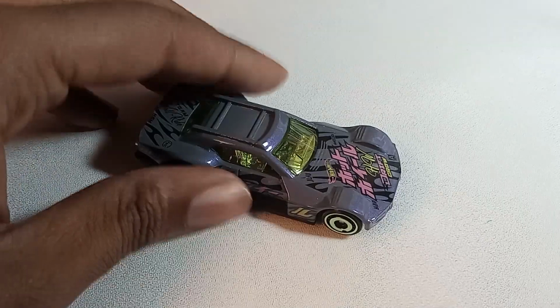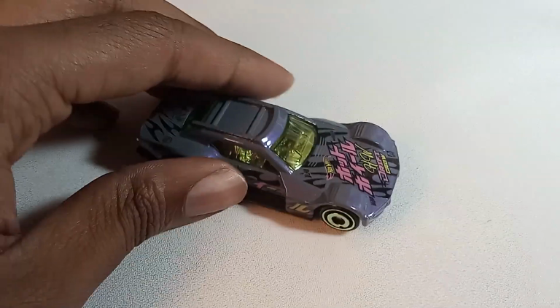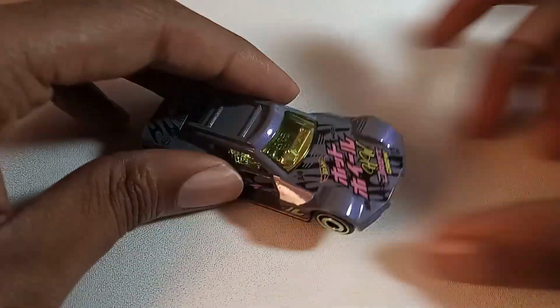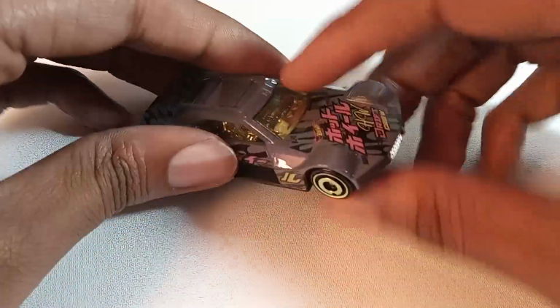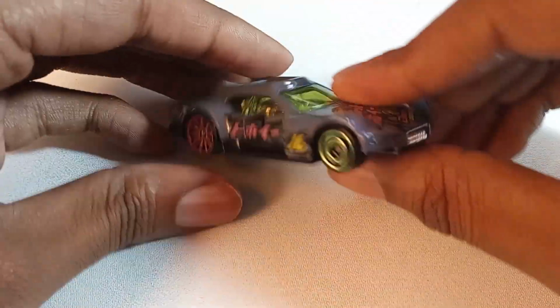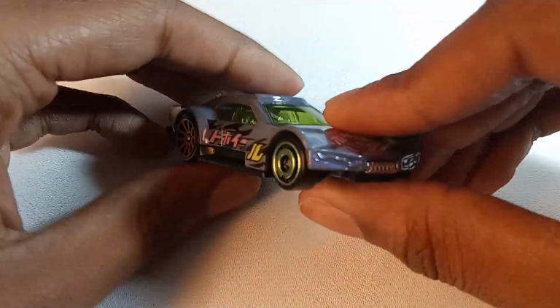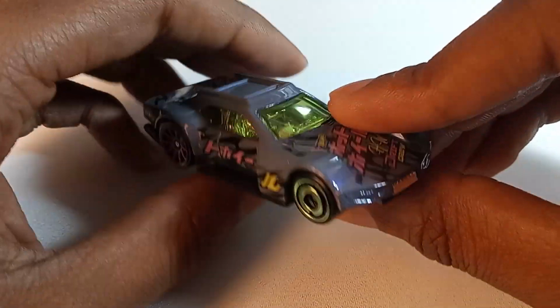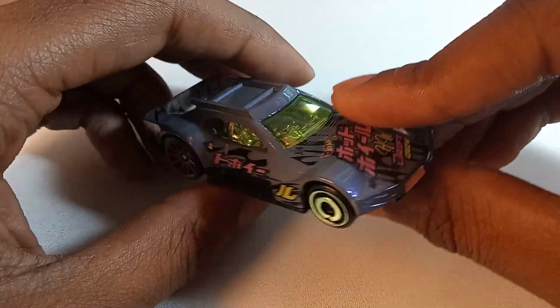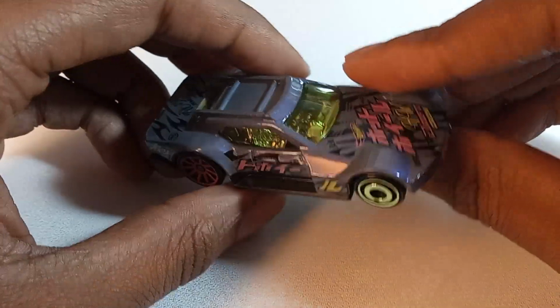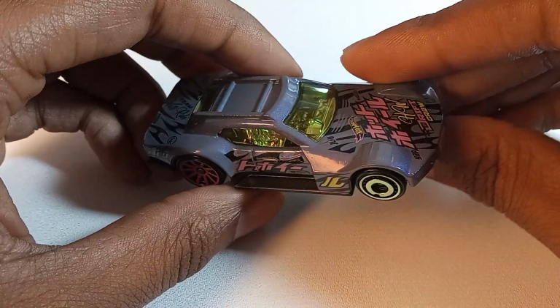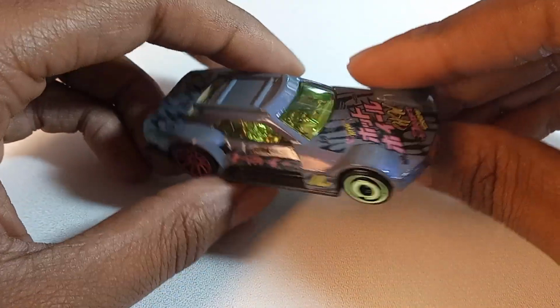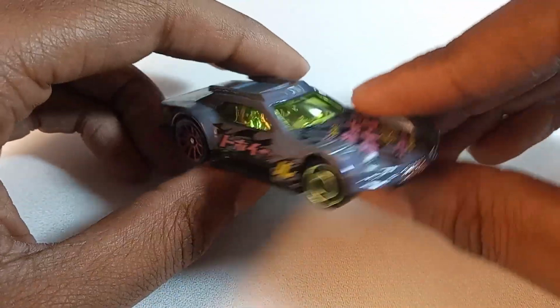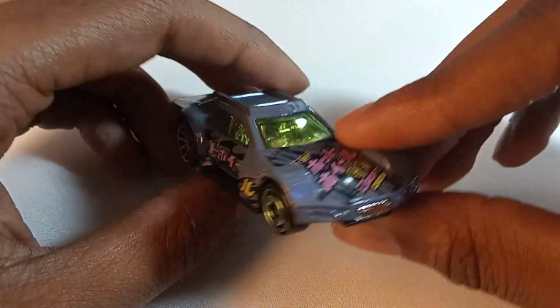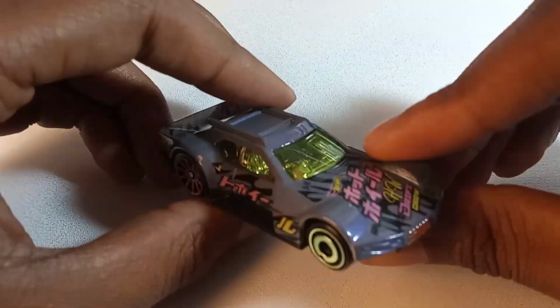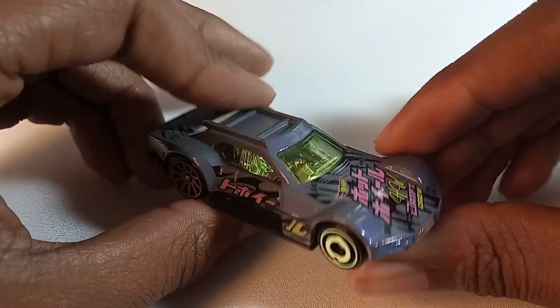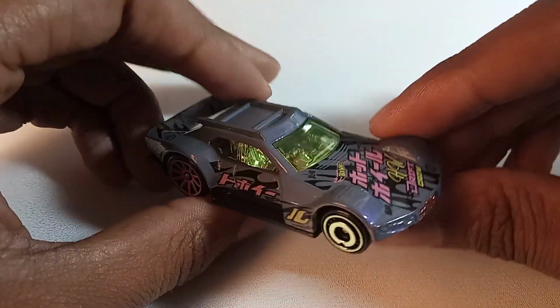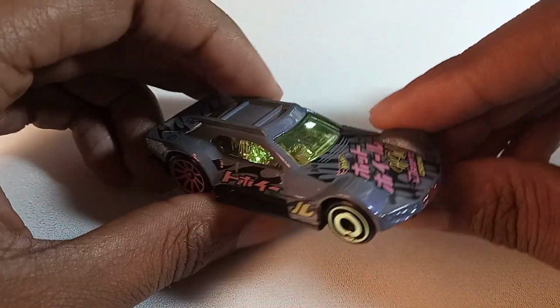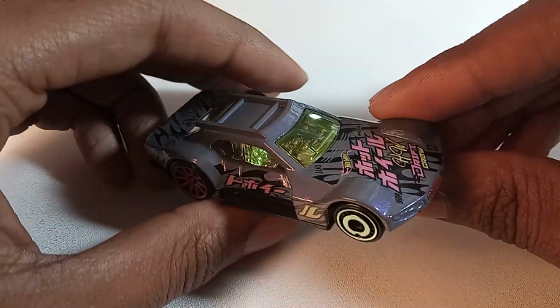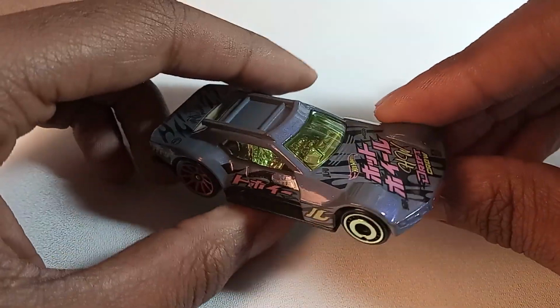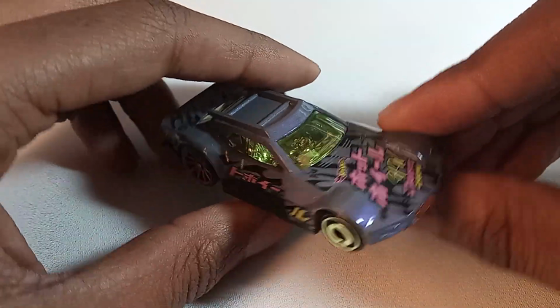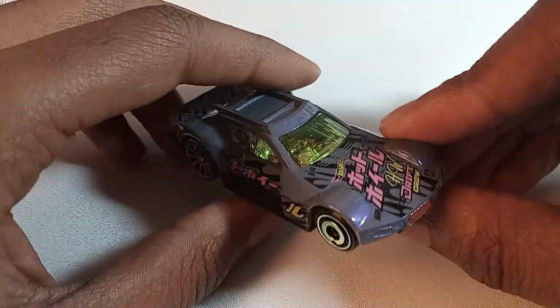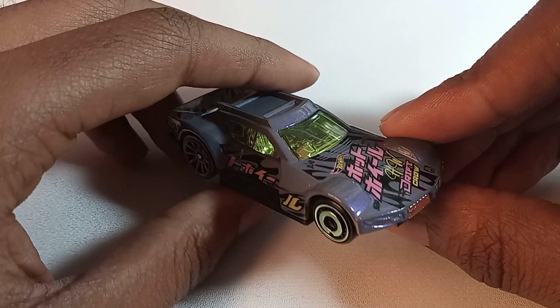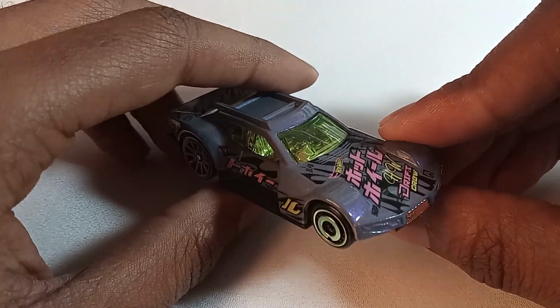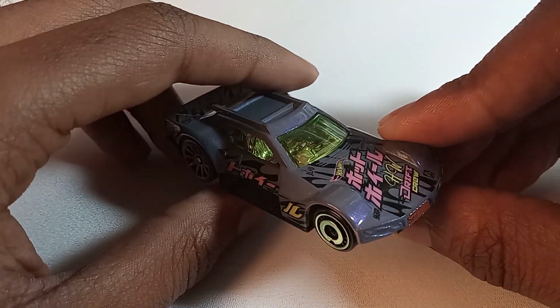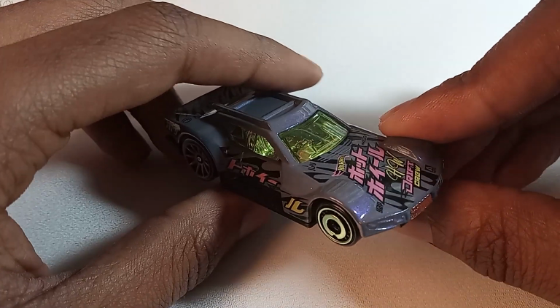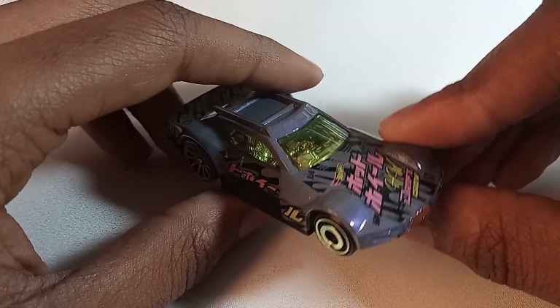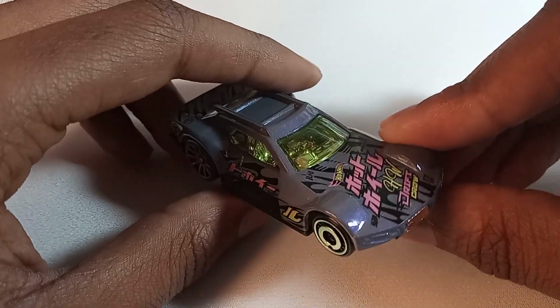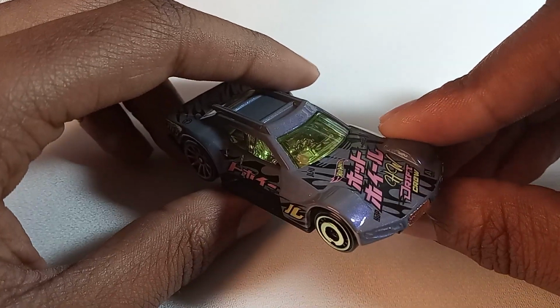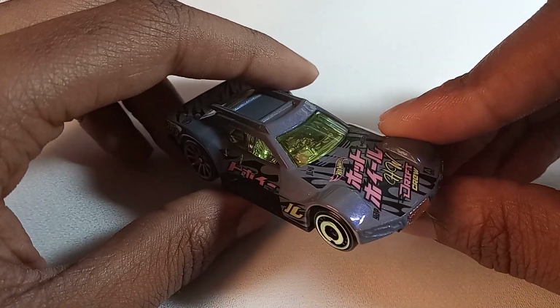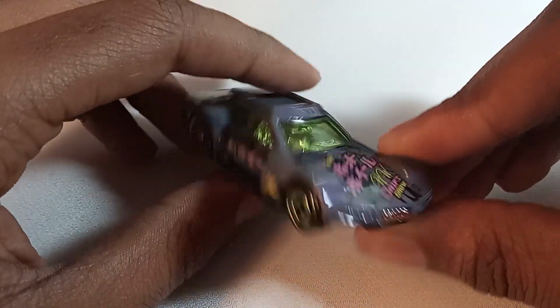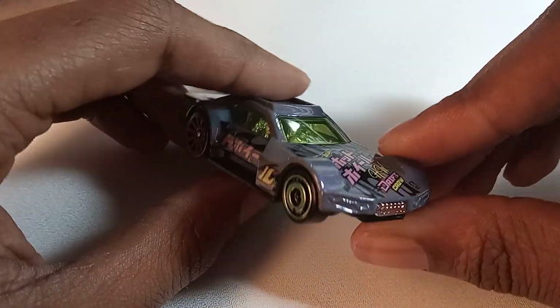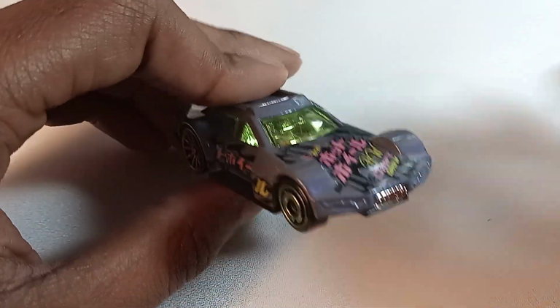Today, we're going to be taking a look at the Hot Wheels Drifsta from the 2022 Hot Wheels Drift line of cars.